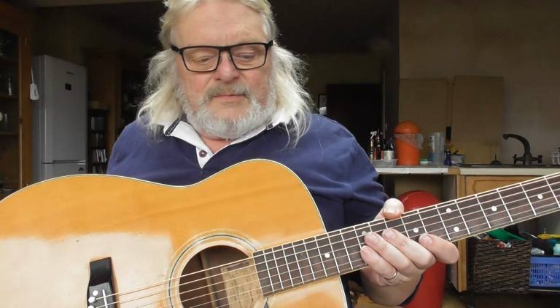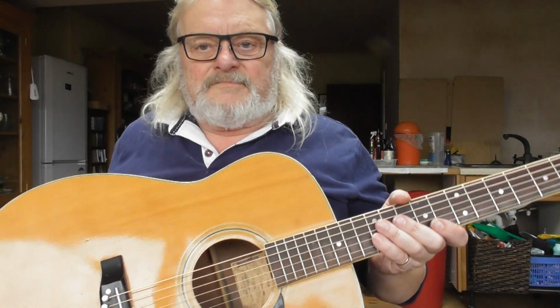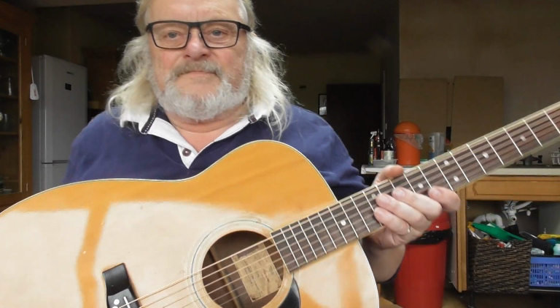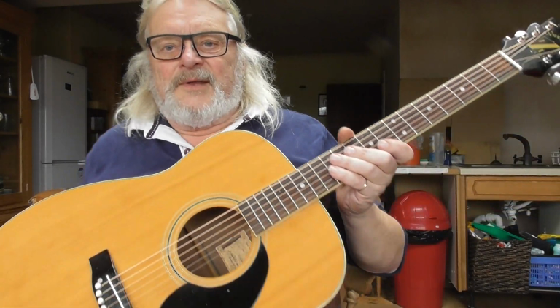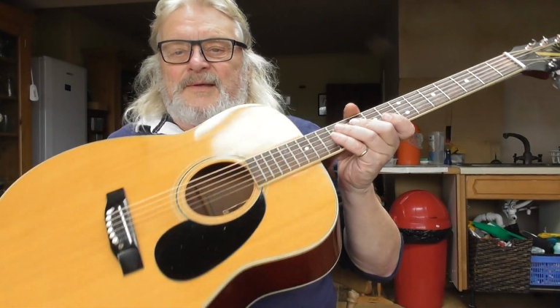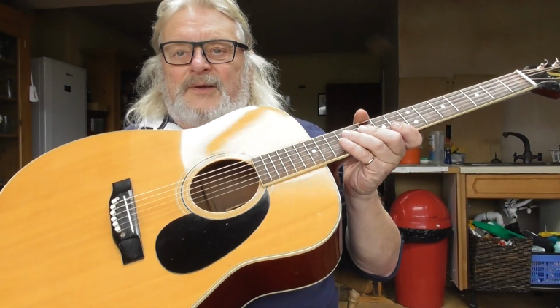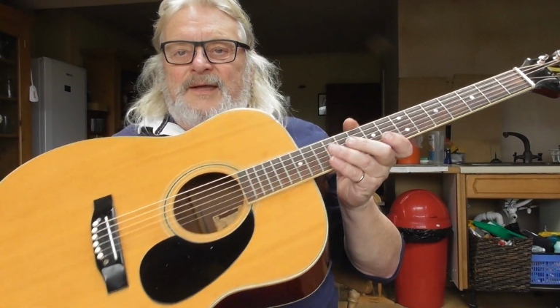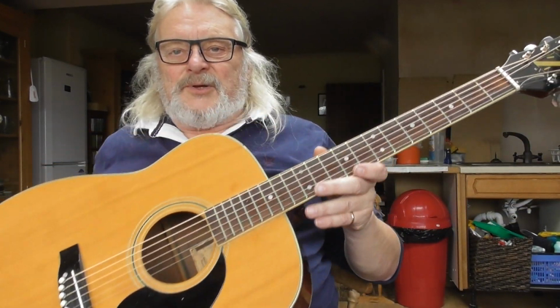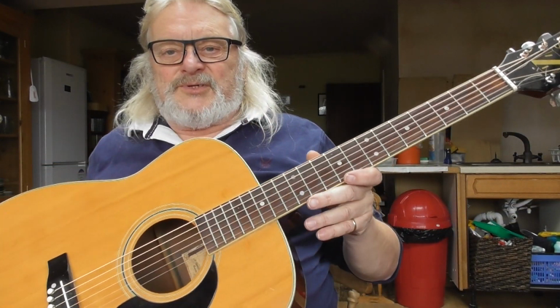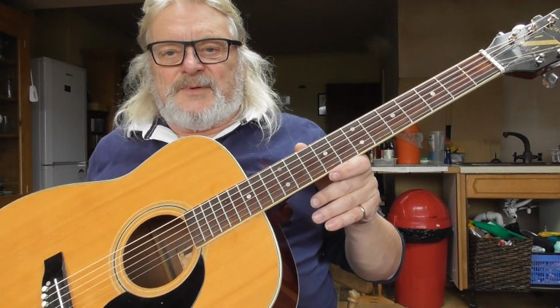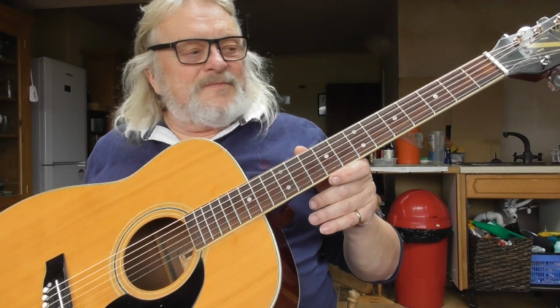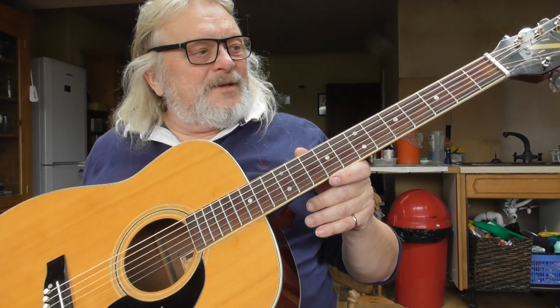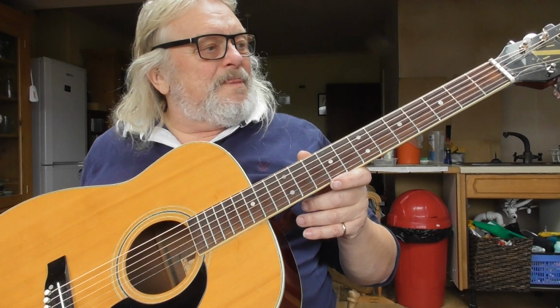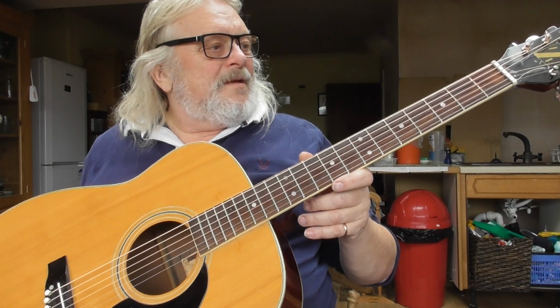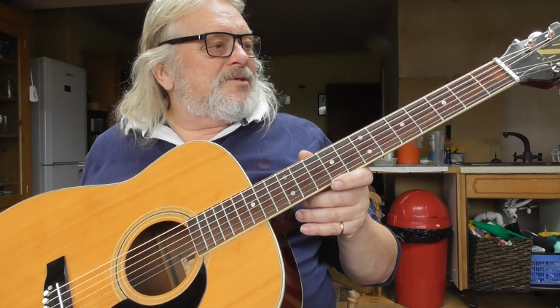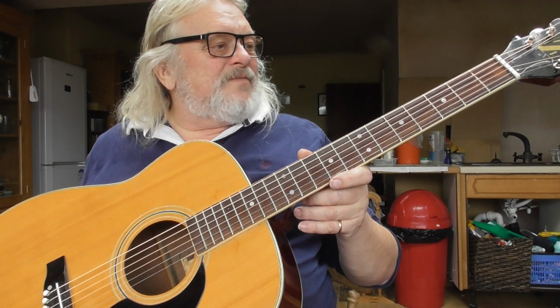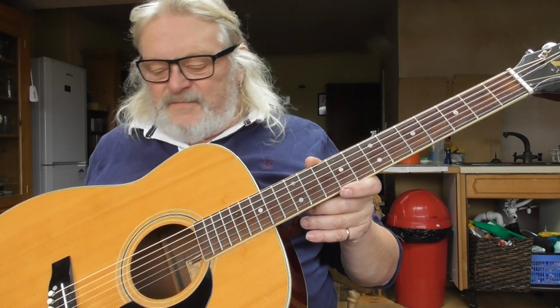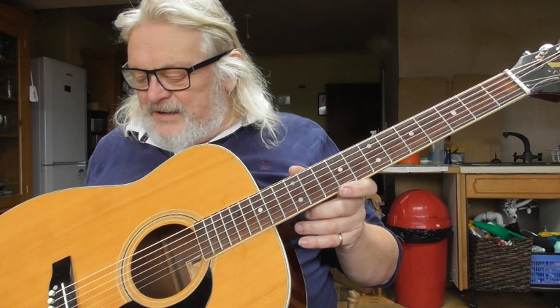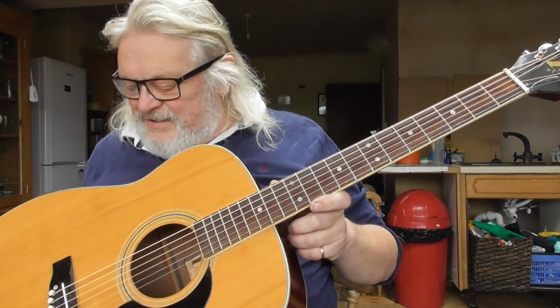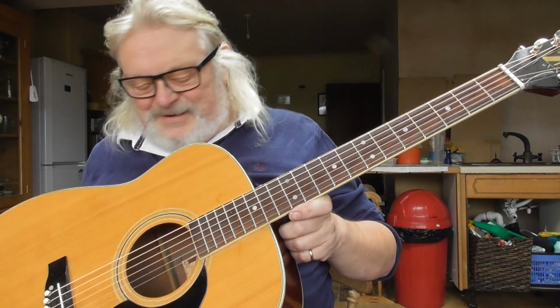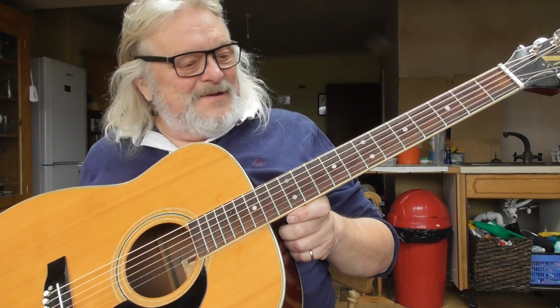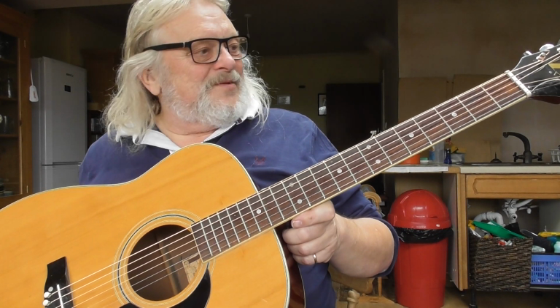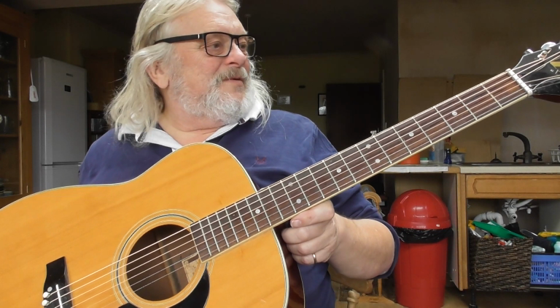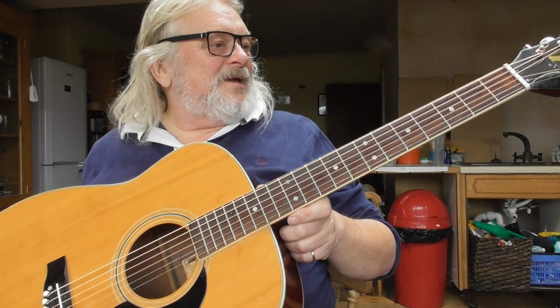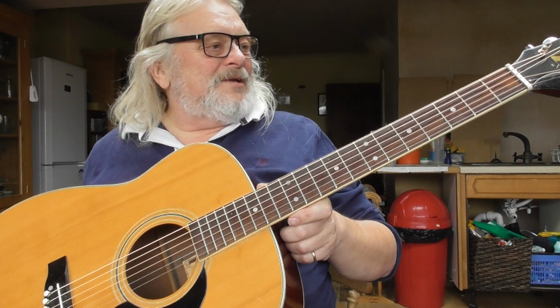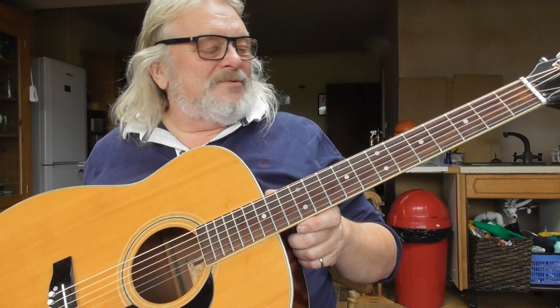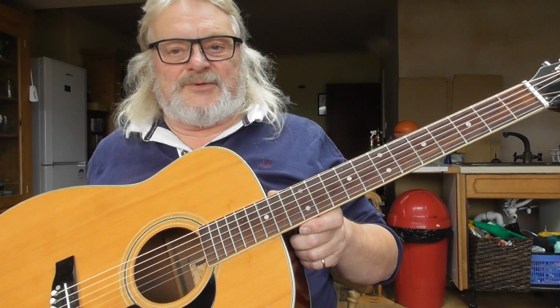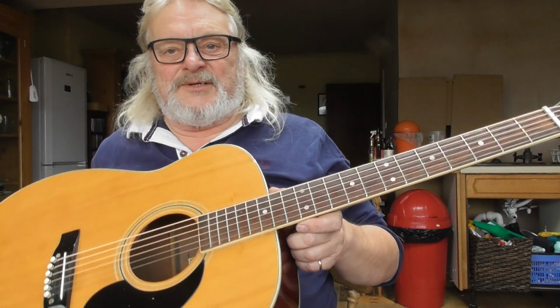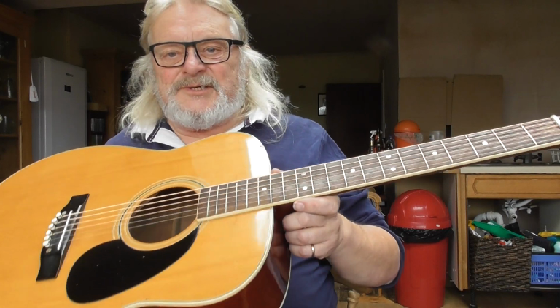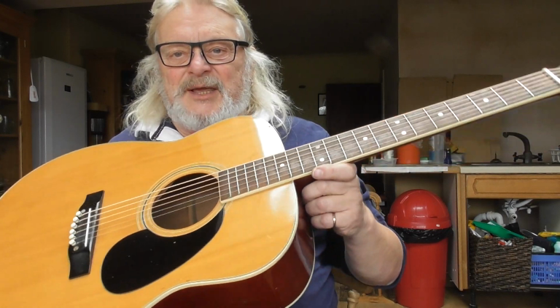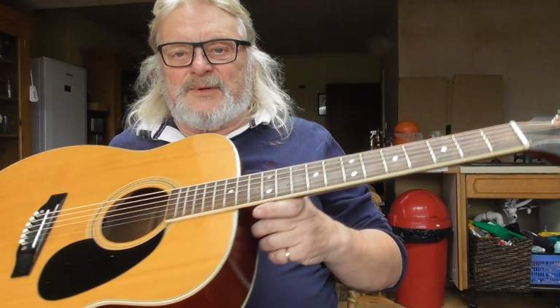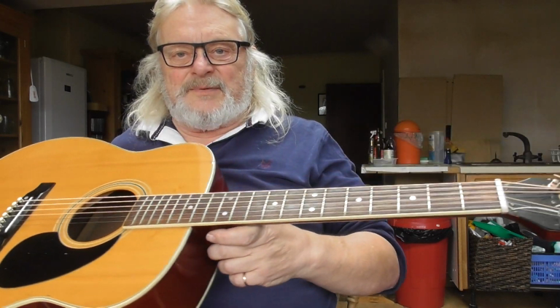I couldn't stop myself. I just gave it a bit of a clean up and threw some strings on it just to see what would happen.